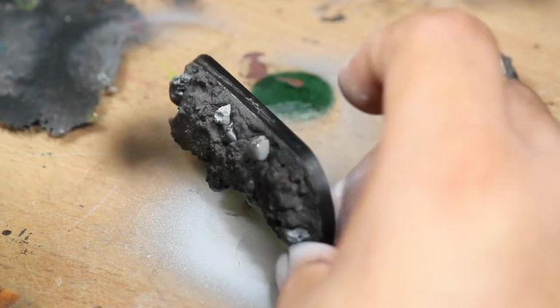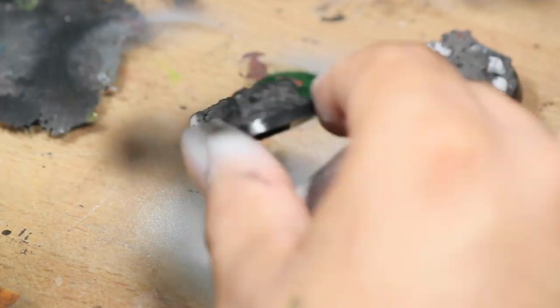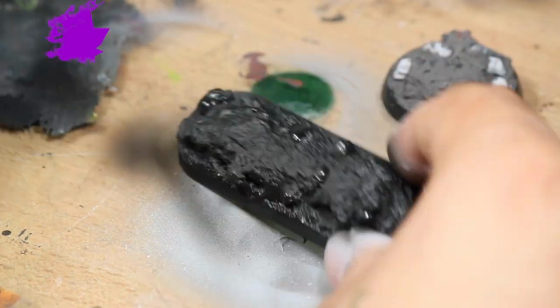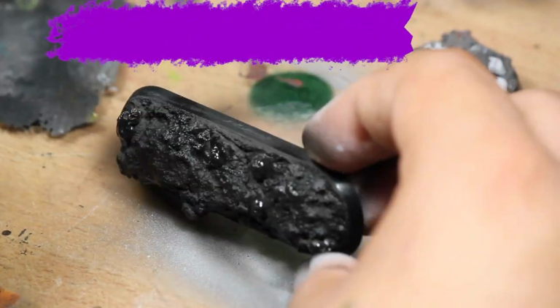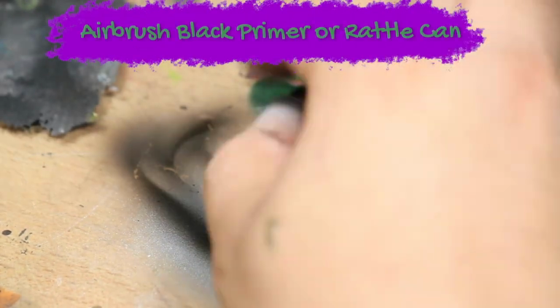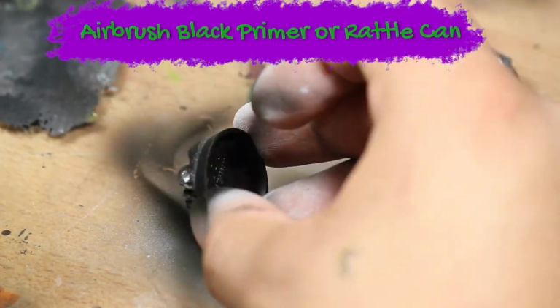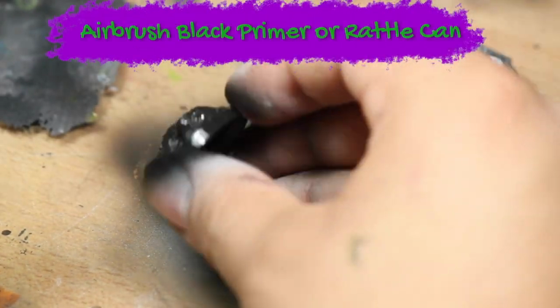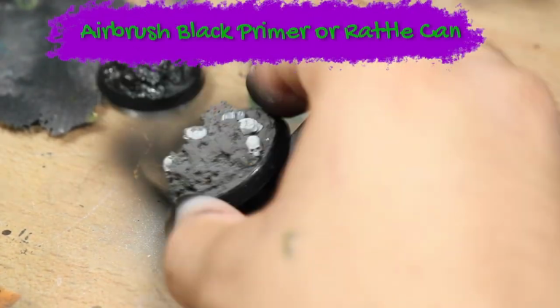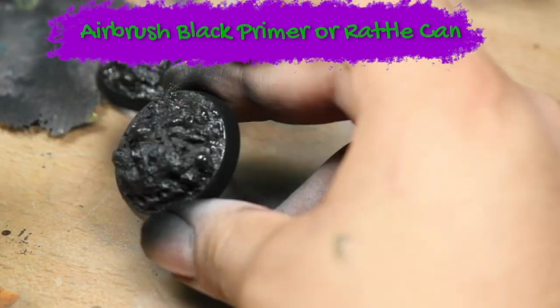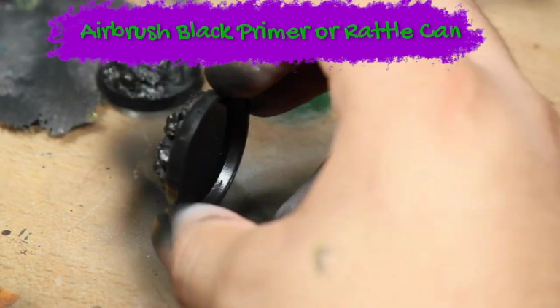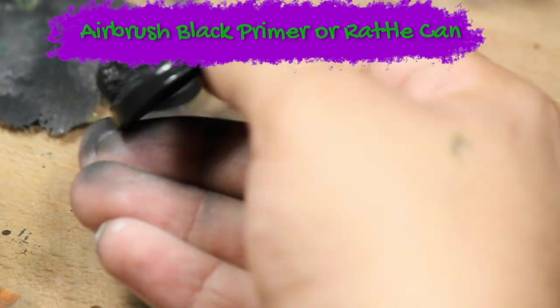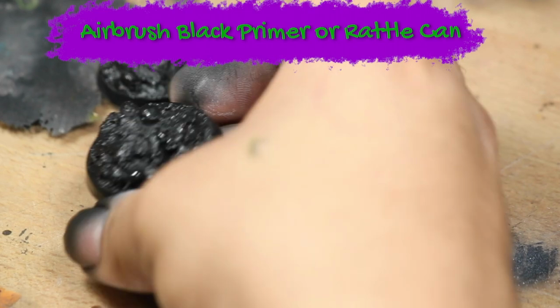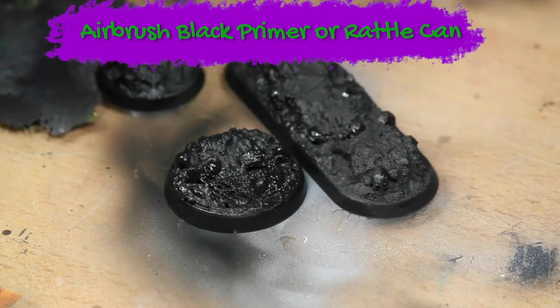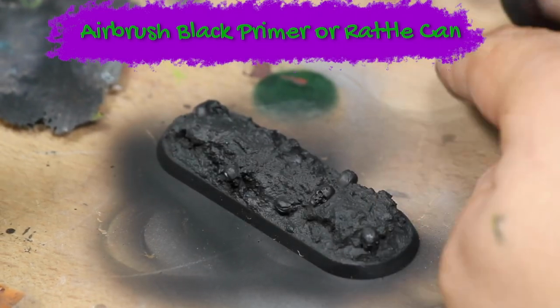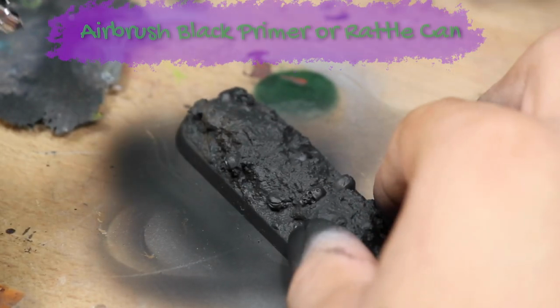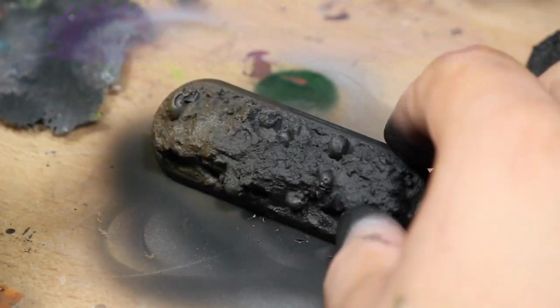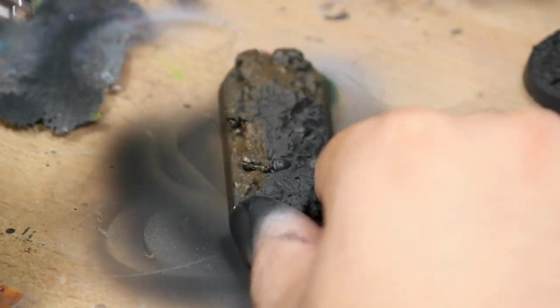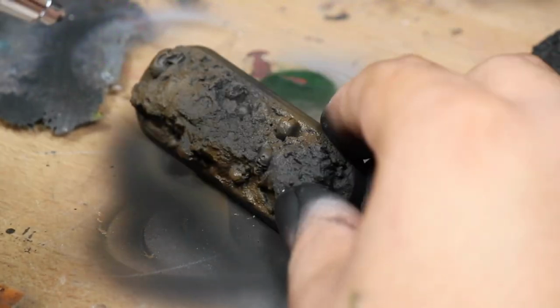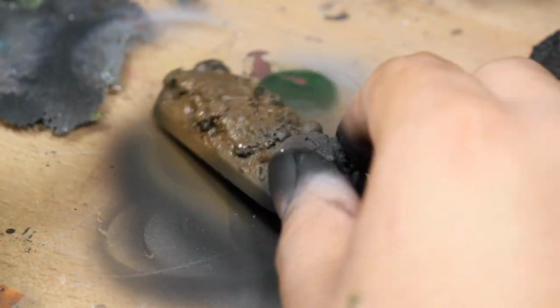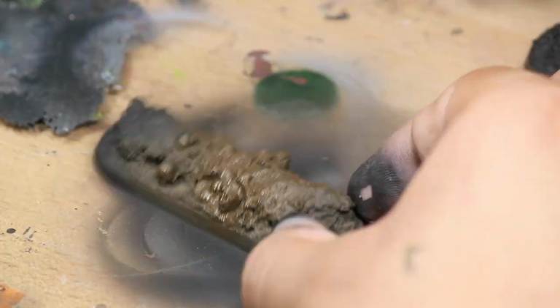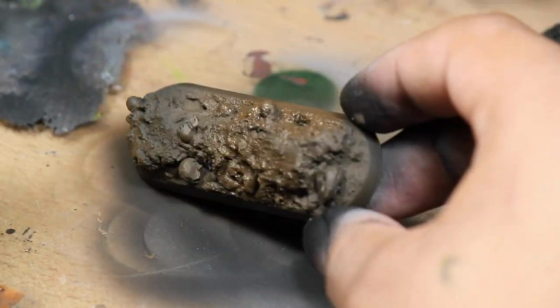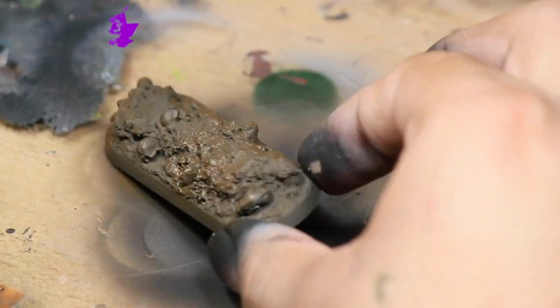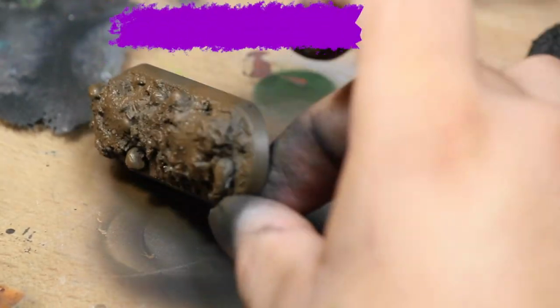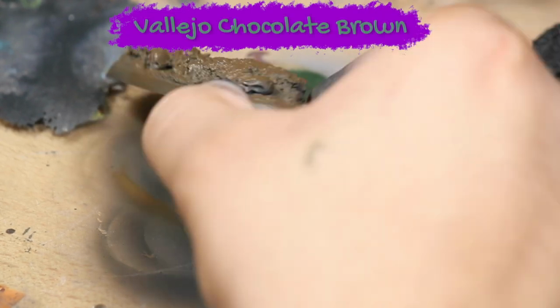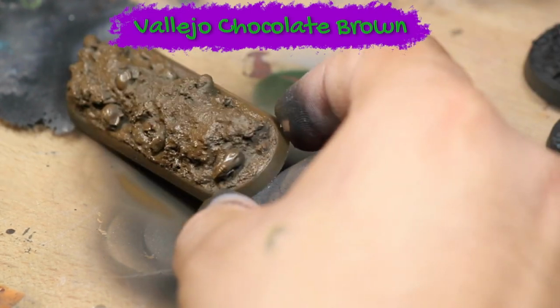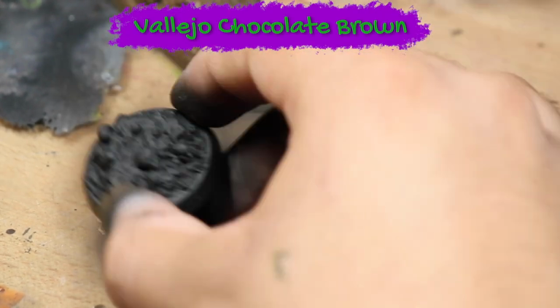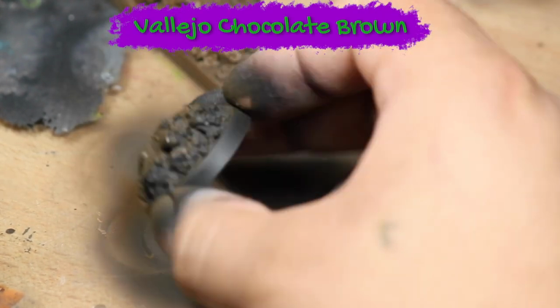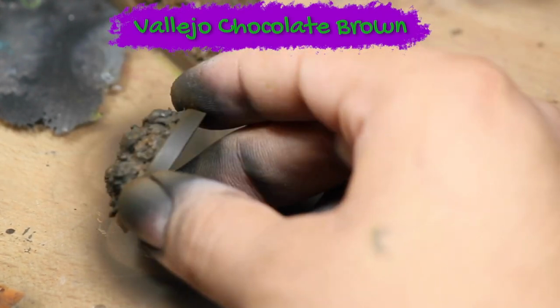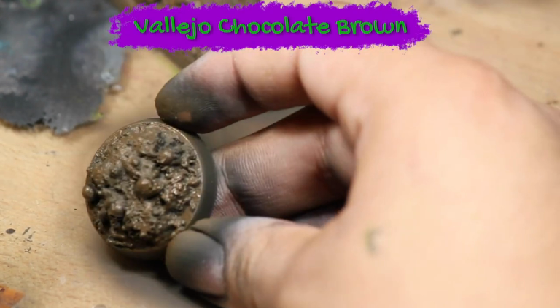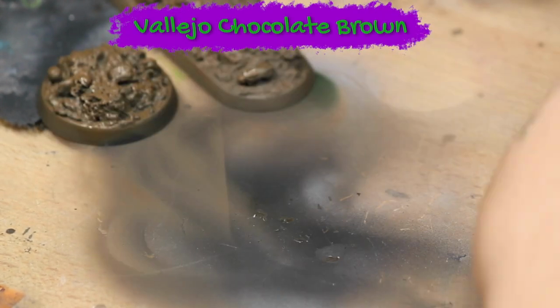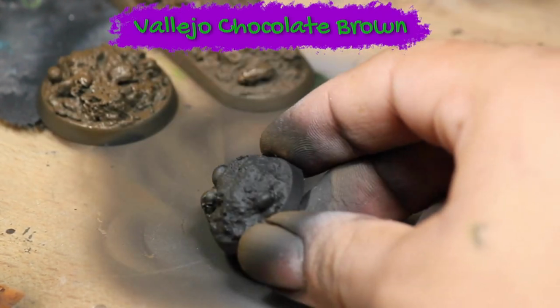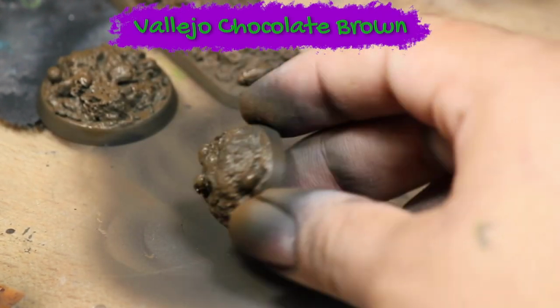Then I primed the models black. Once that was dry I then used my airbrush to base coat the models with some Vallejo chocolate brown. I'm using an airbrush but you could also do this with a few thin coats with a brush.